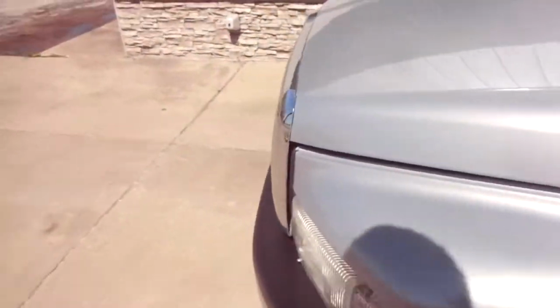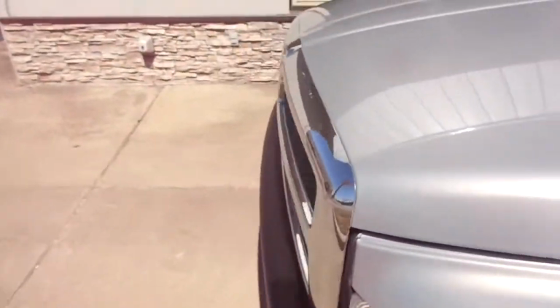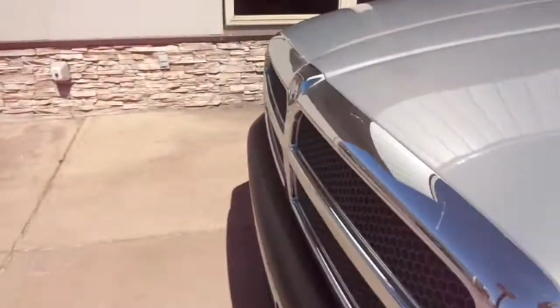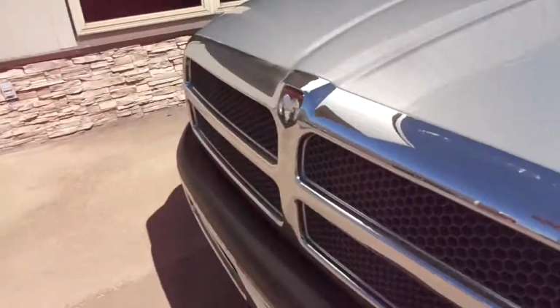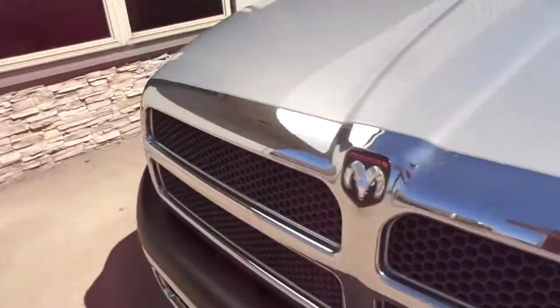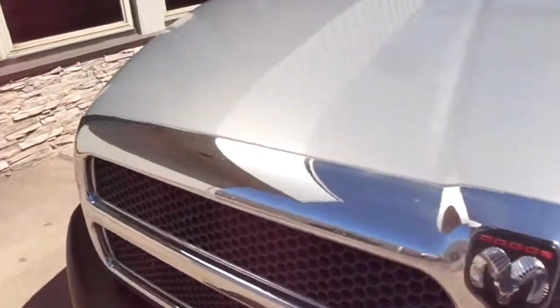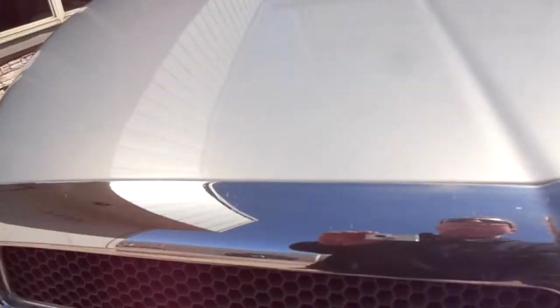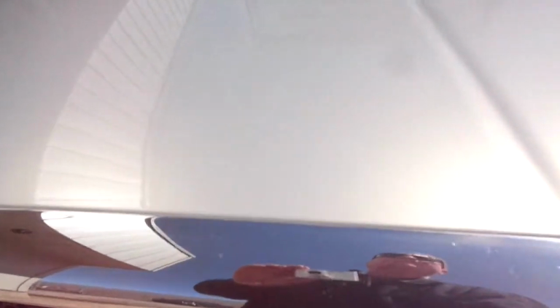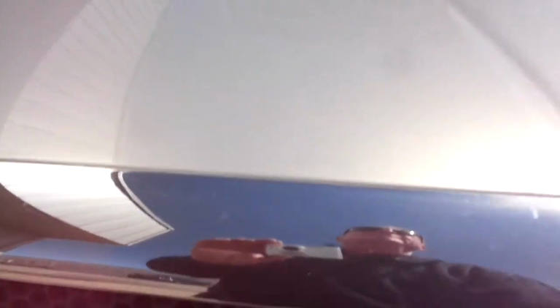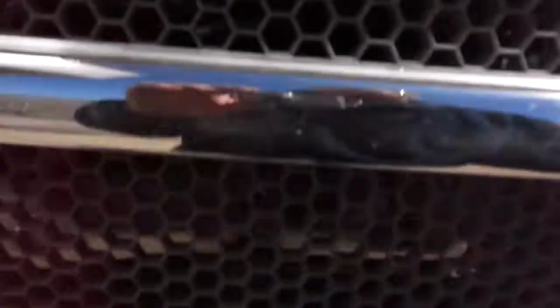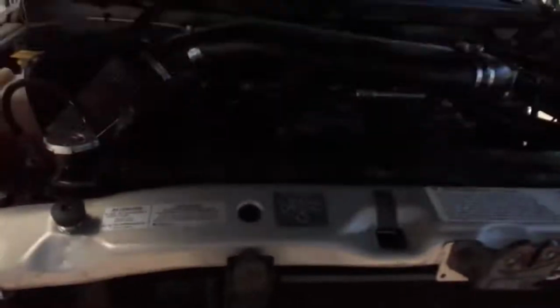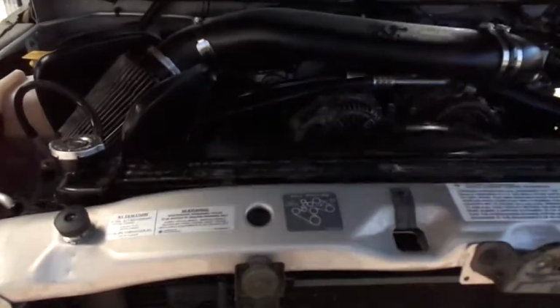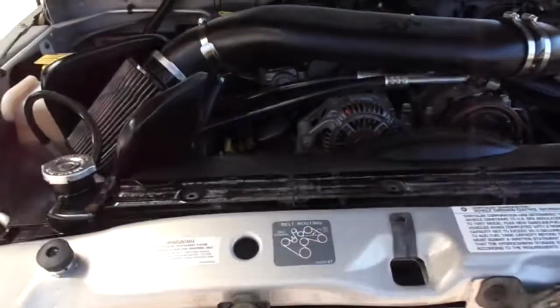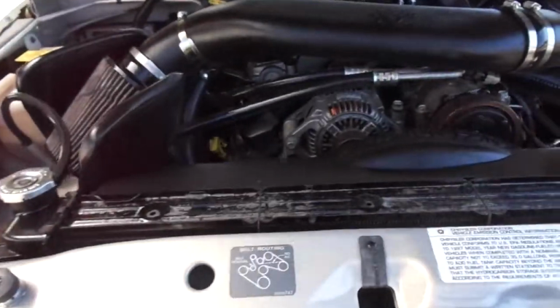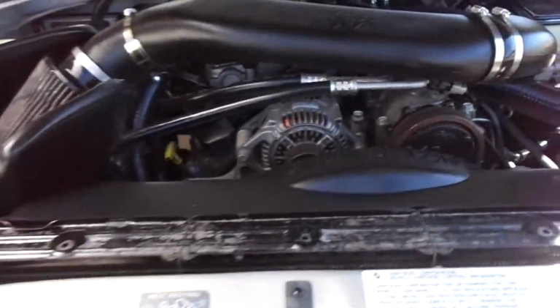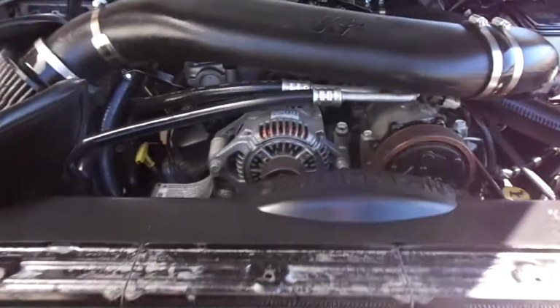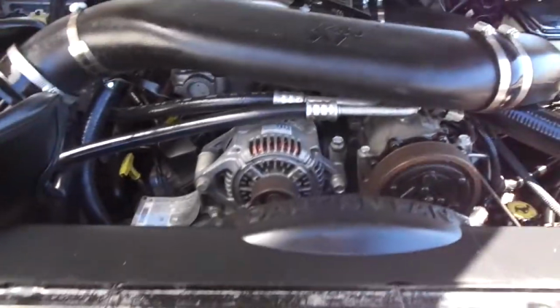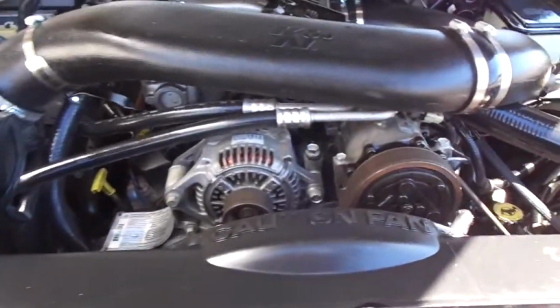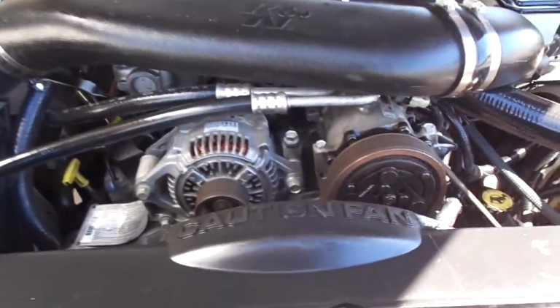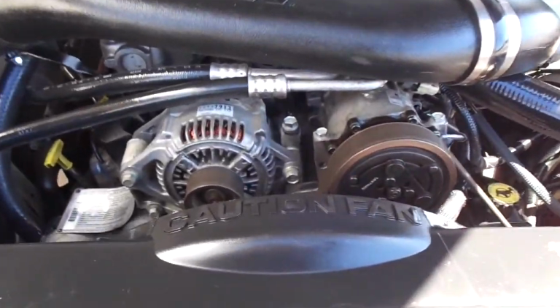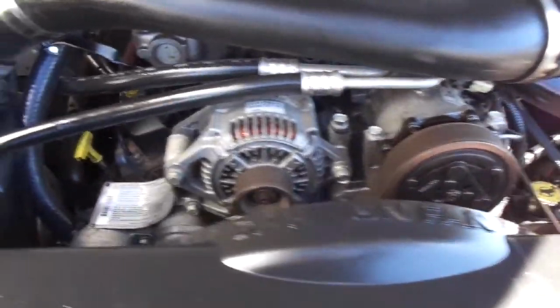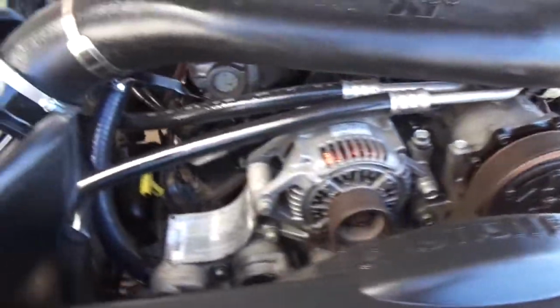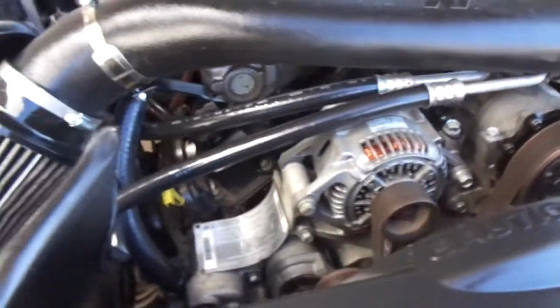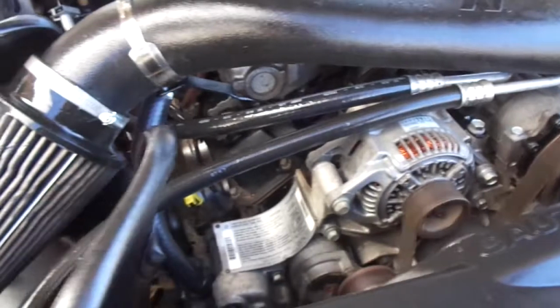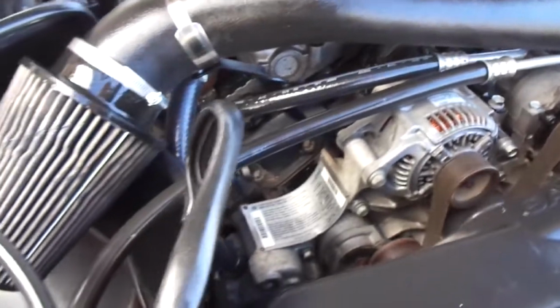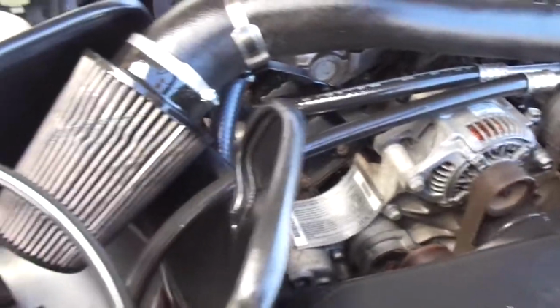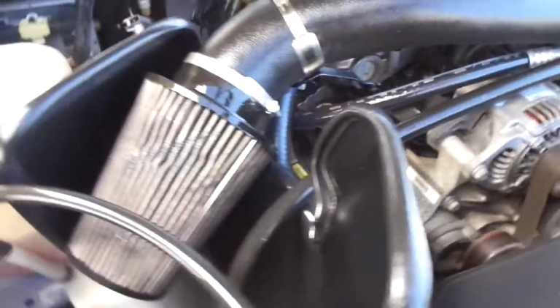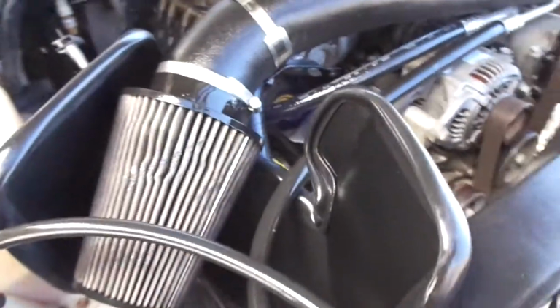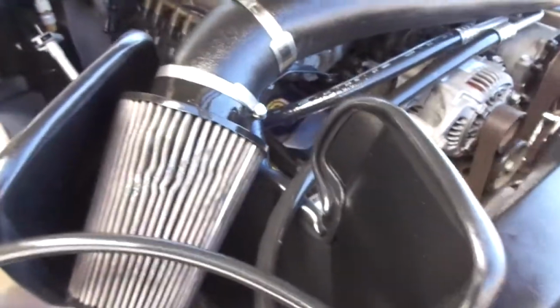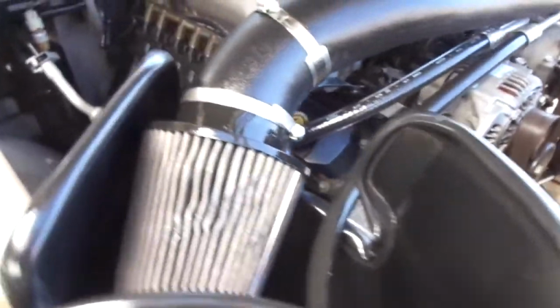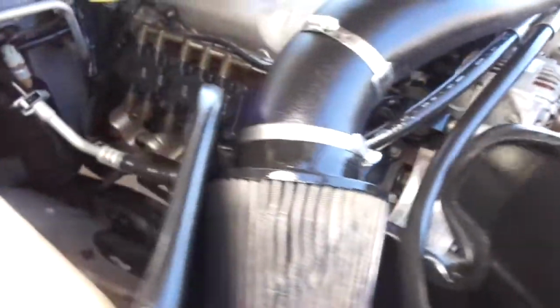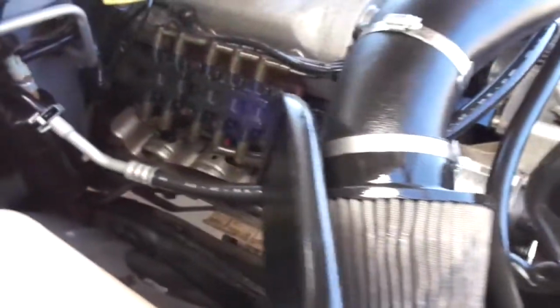This truck has the V10 engine in it. Has the cold air intake. Very nice under the hood. No noises, no oil leaks.